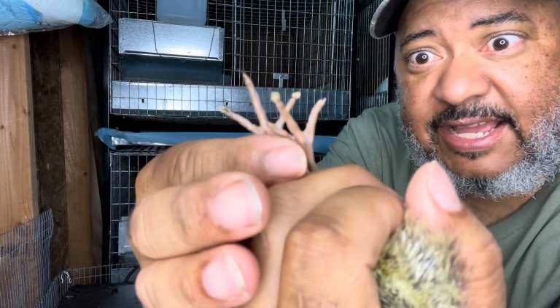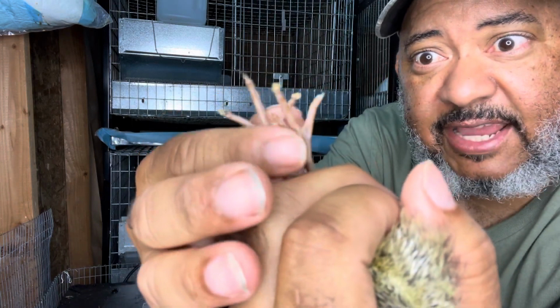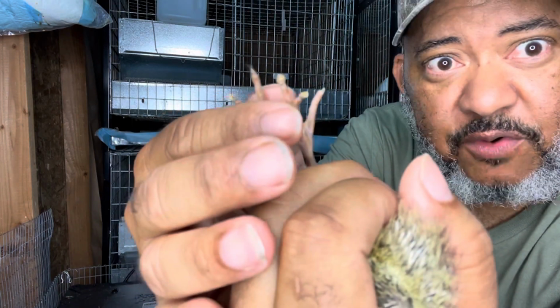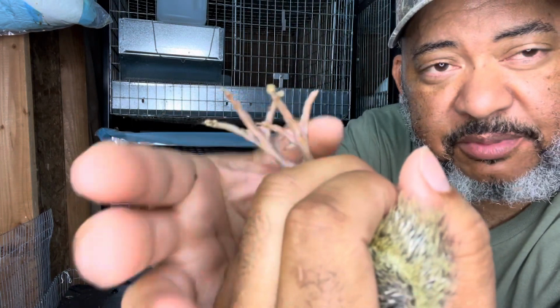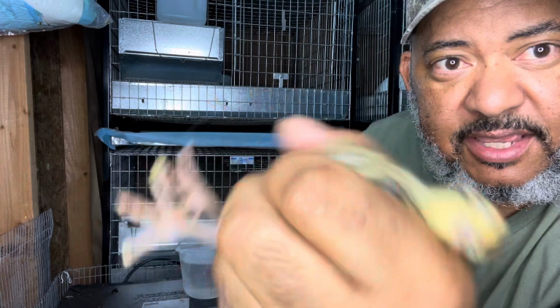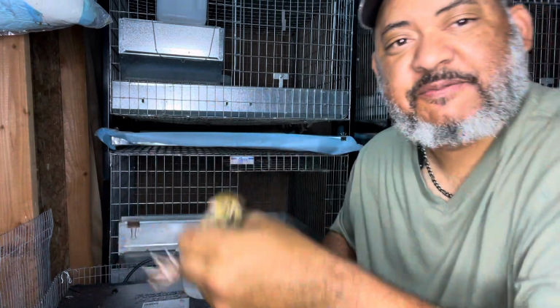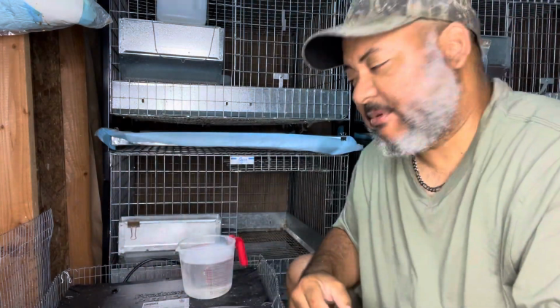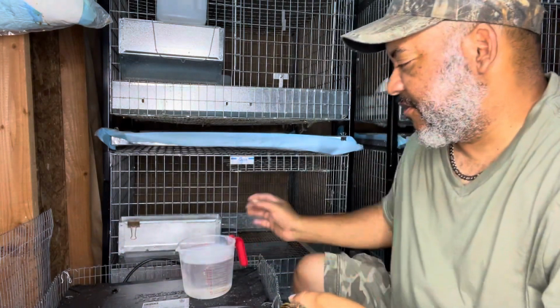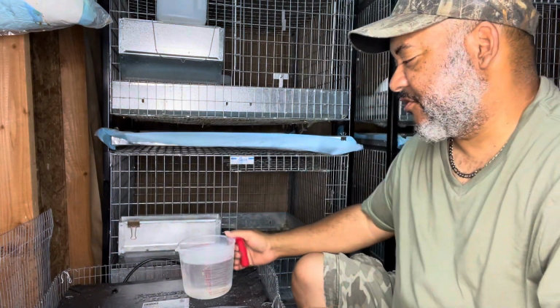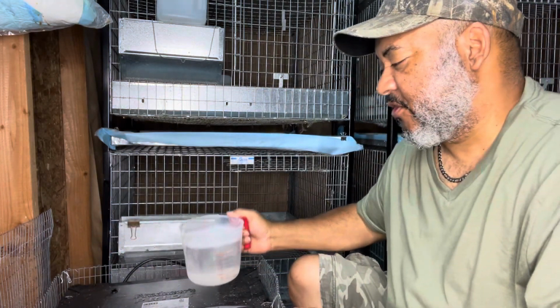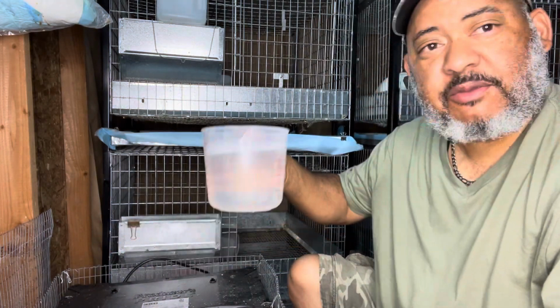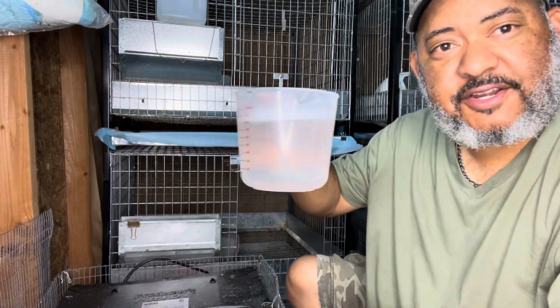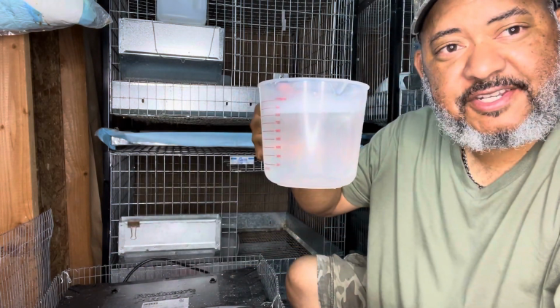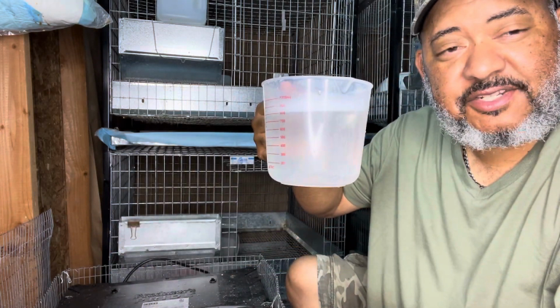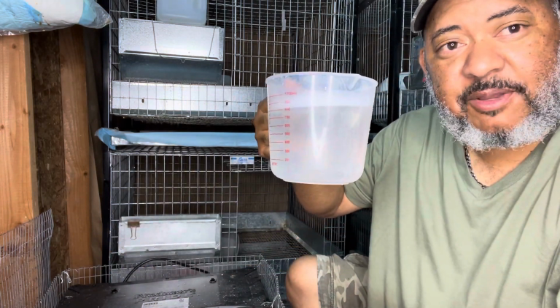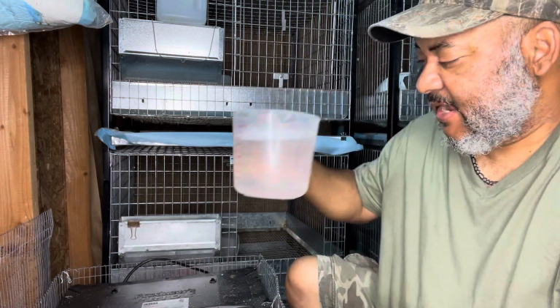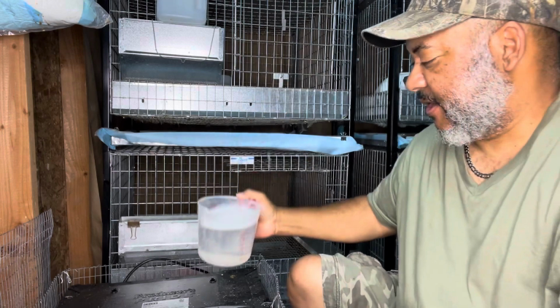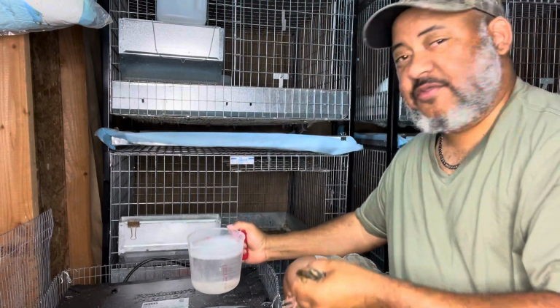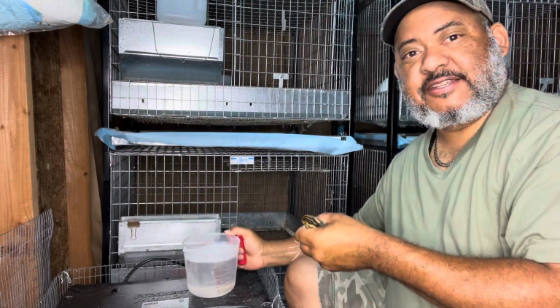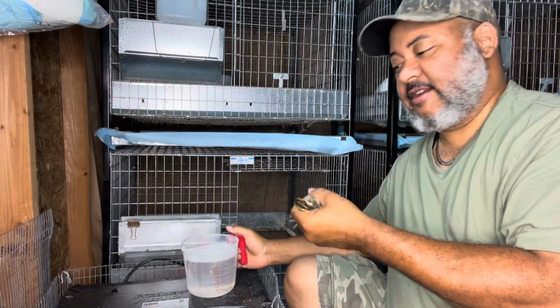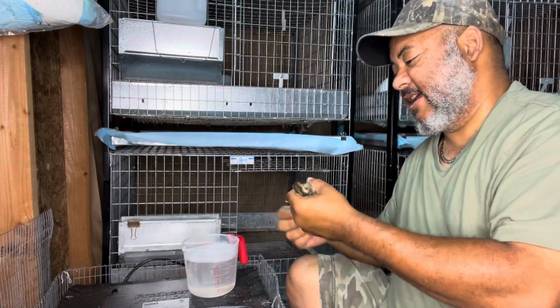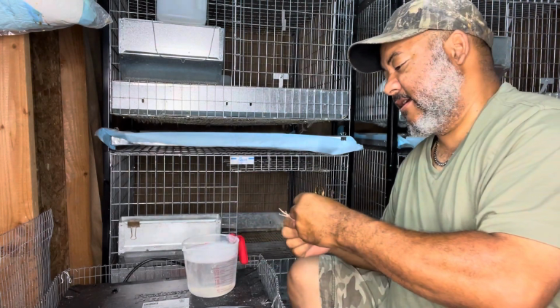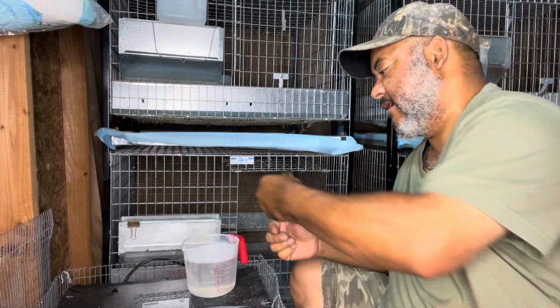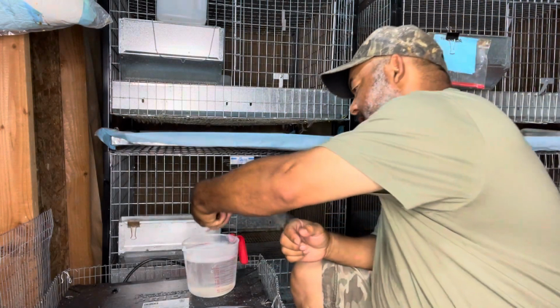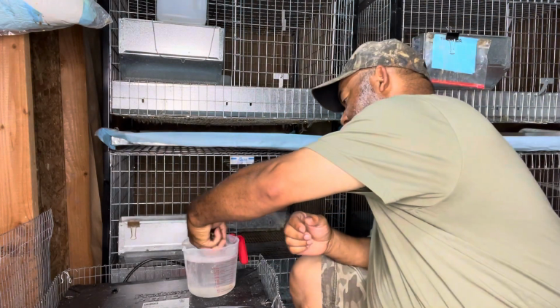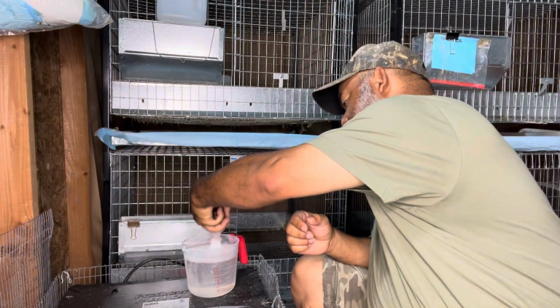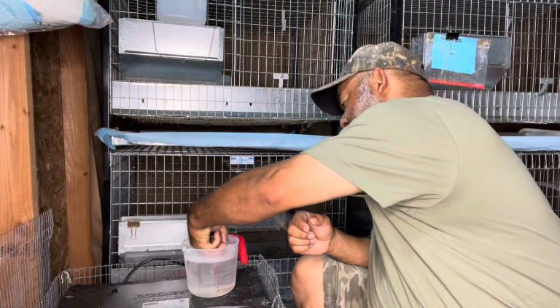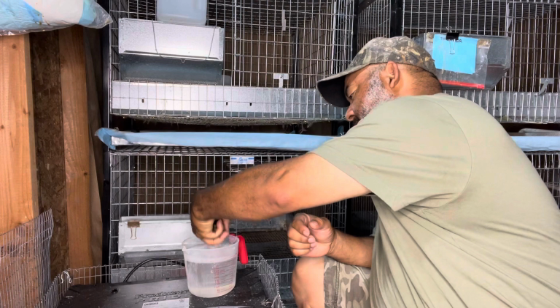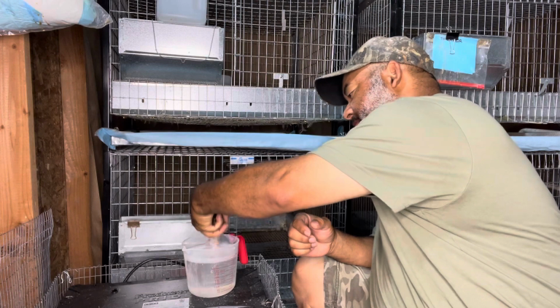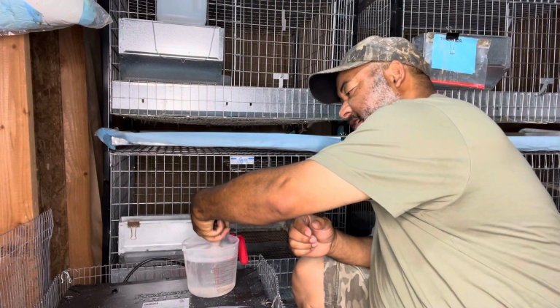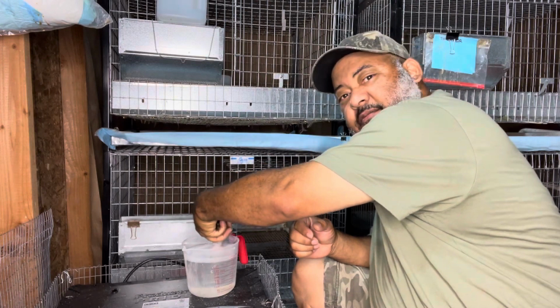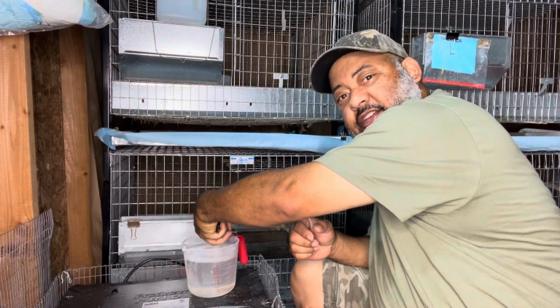You've got some caked-on quail poop, and it's pretty simple. All you do is get some warm soapy water — this is just dish soap — and what I'll do is dip their feet in it. Just dip their feet. You give them a little manicure.